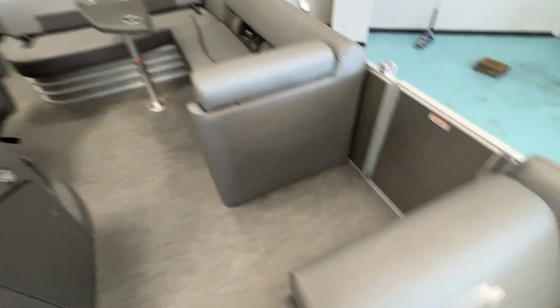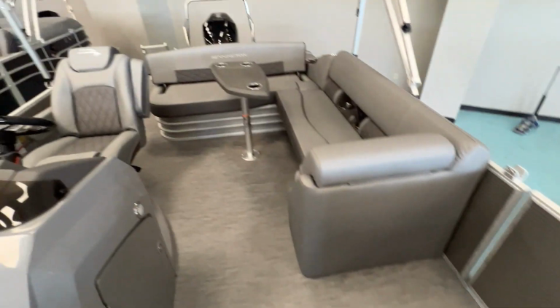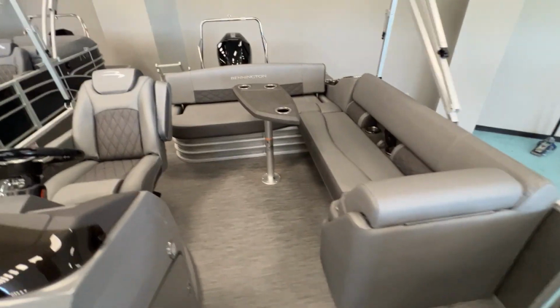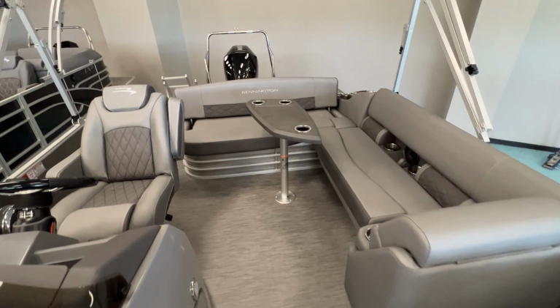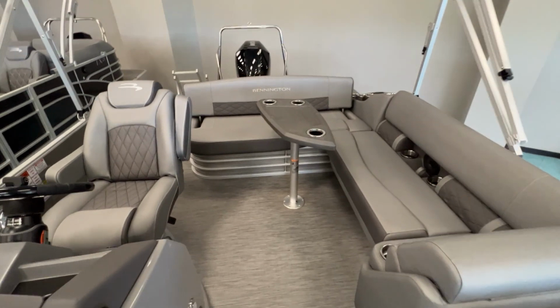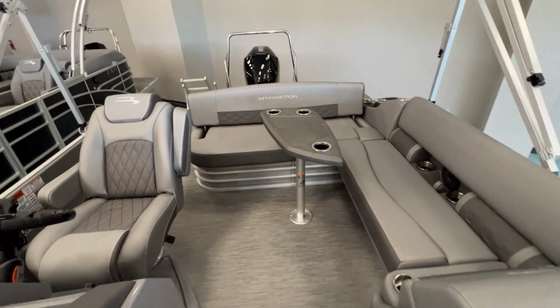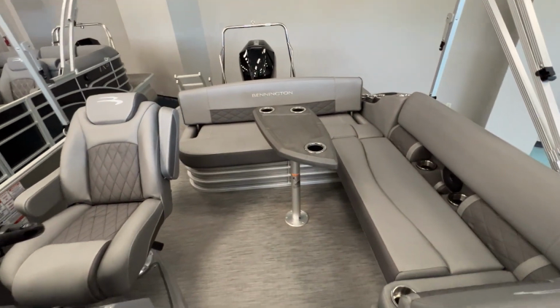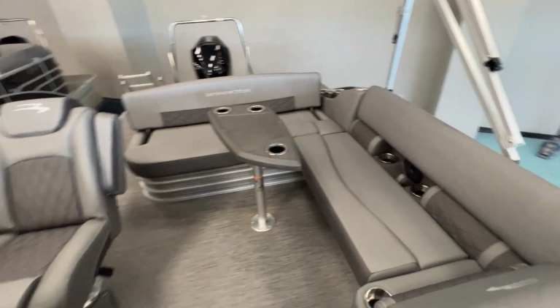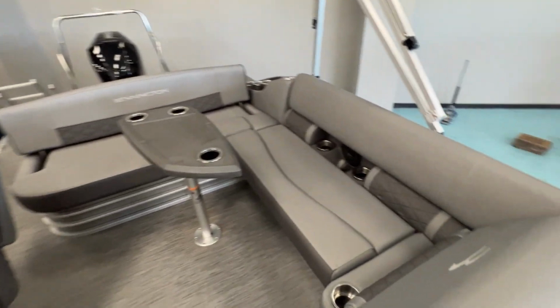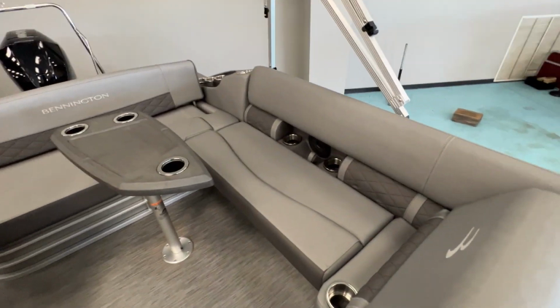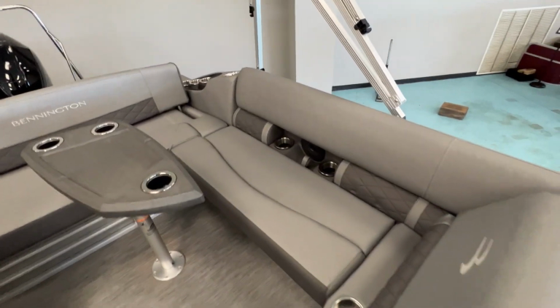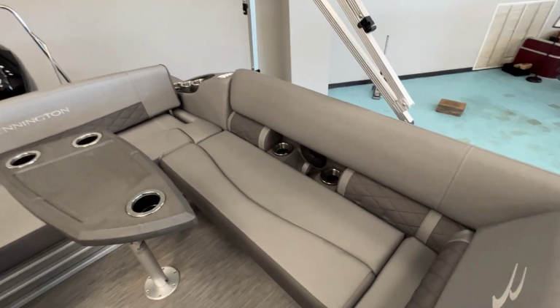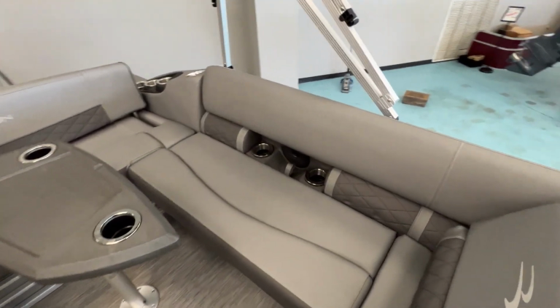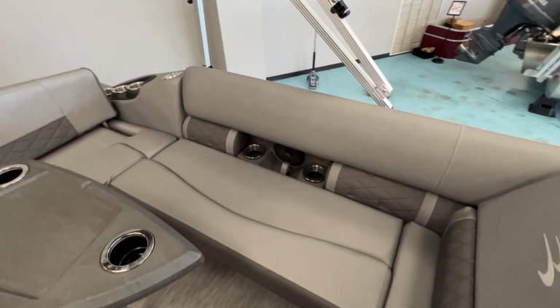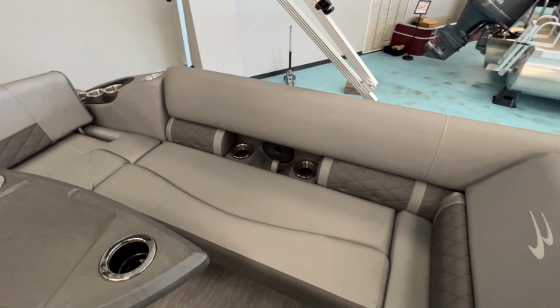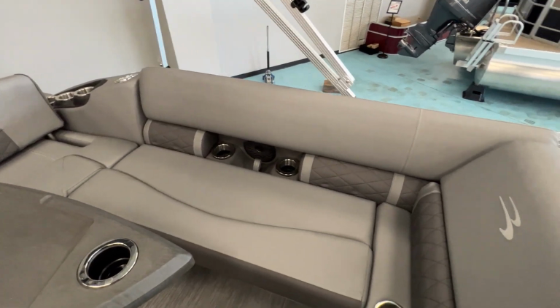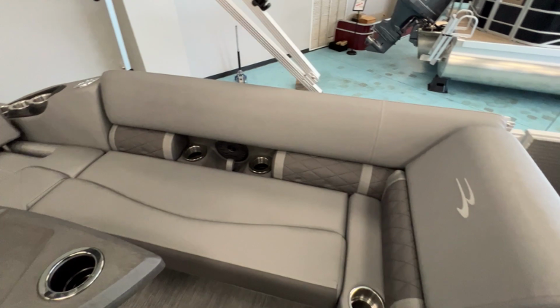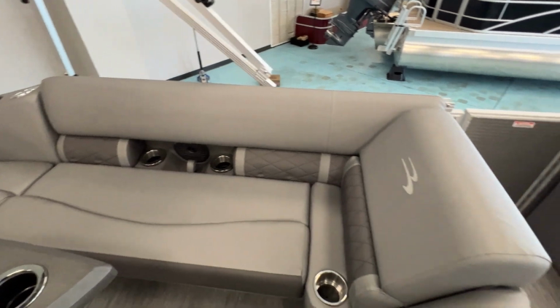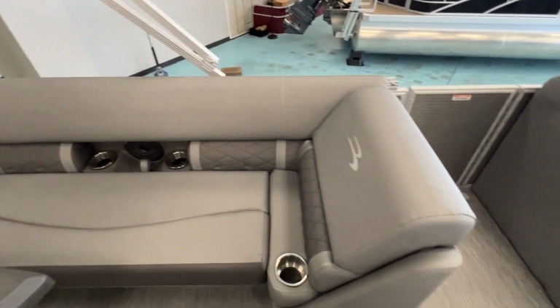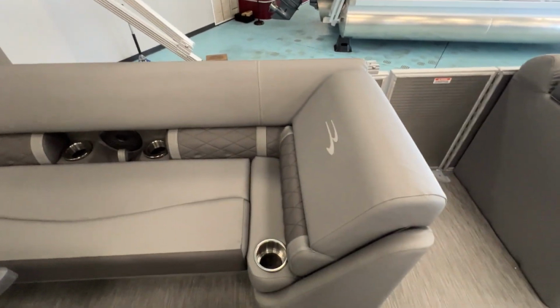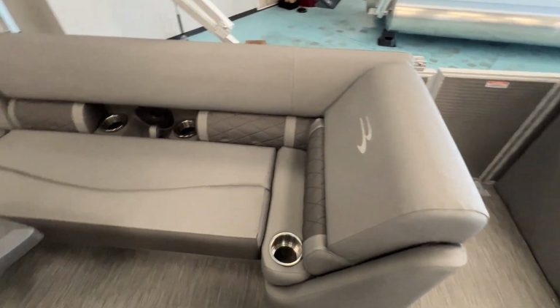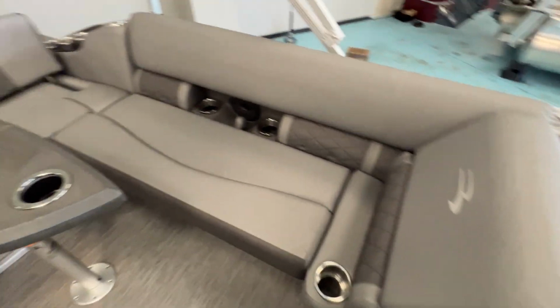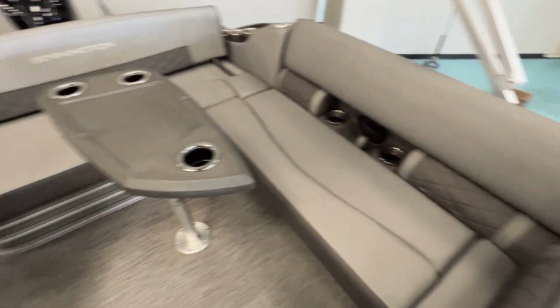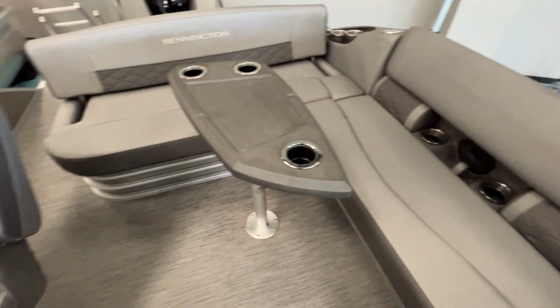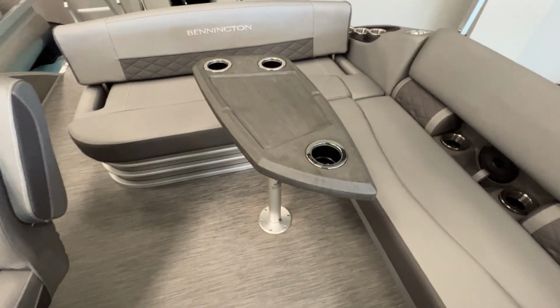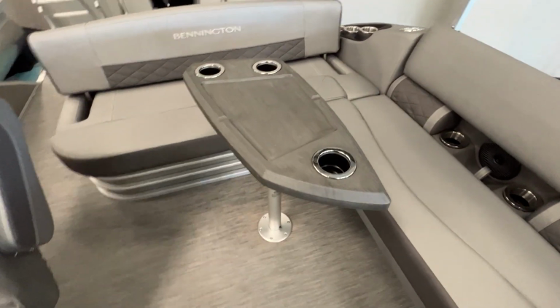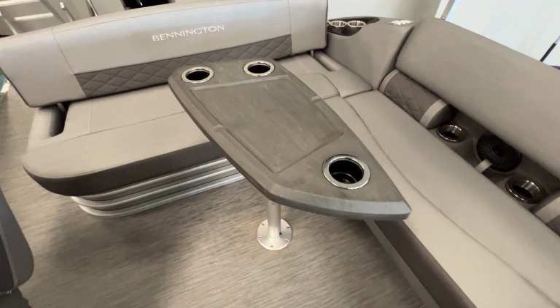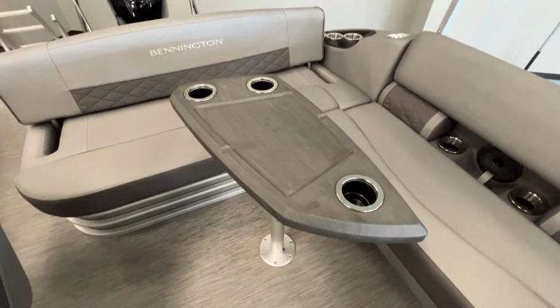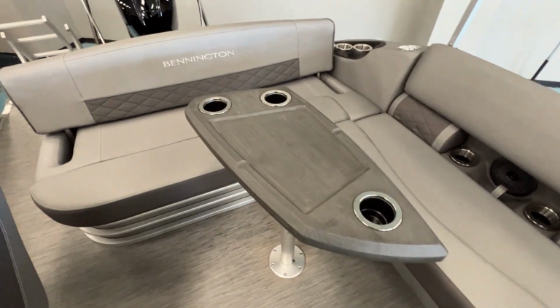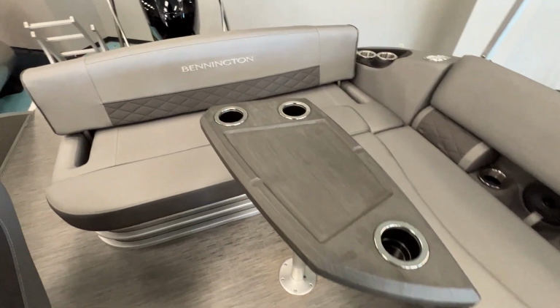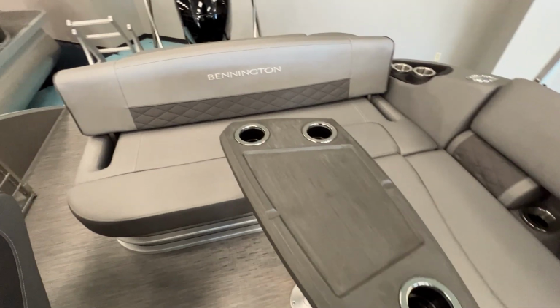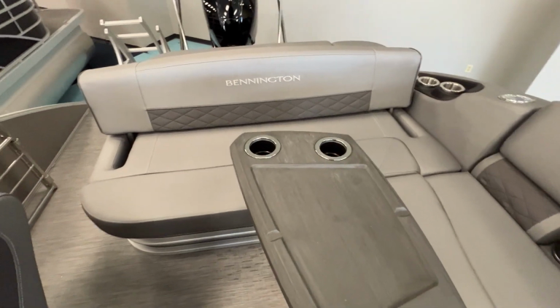Come on back here. You've got the port side lounge on this model — another 20% cutout with cup holders and a kicker speaker in there. Table right here is removable; you can remove it and put it up out of the way.